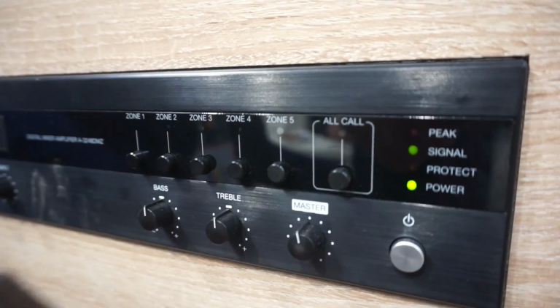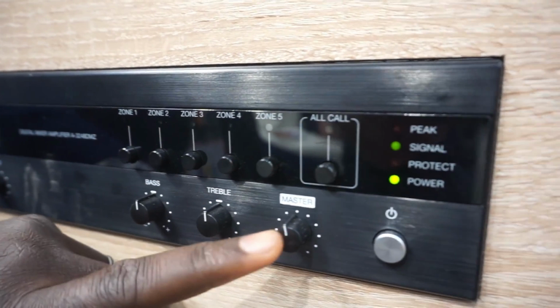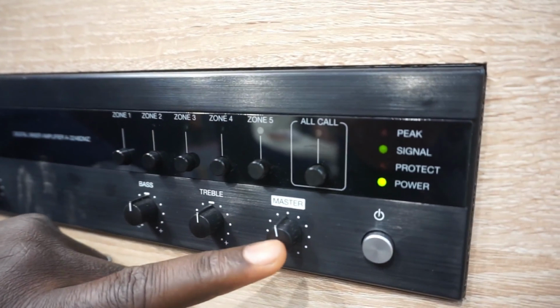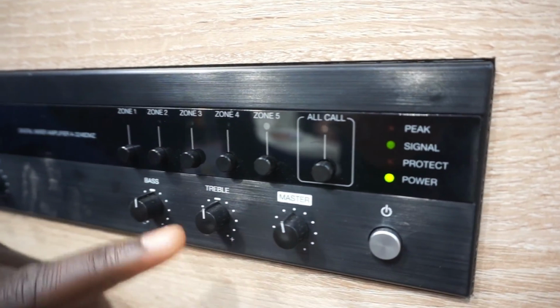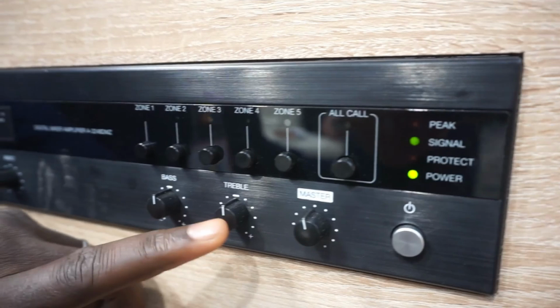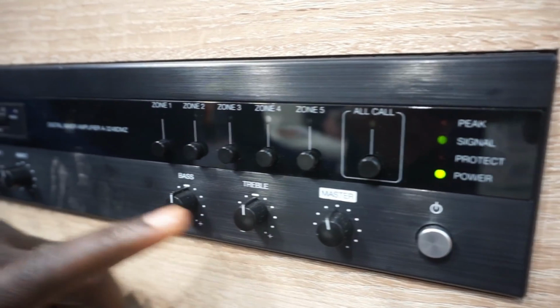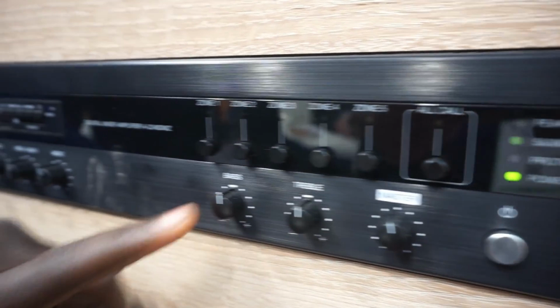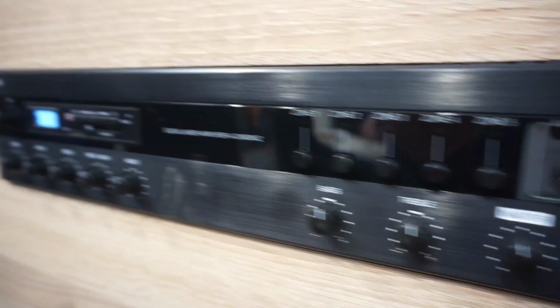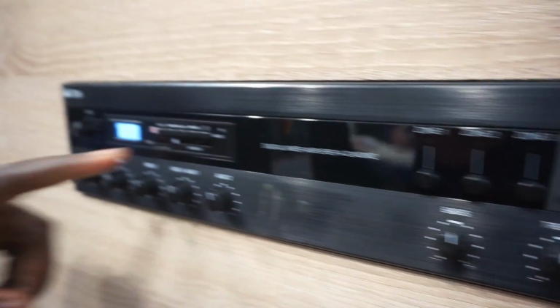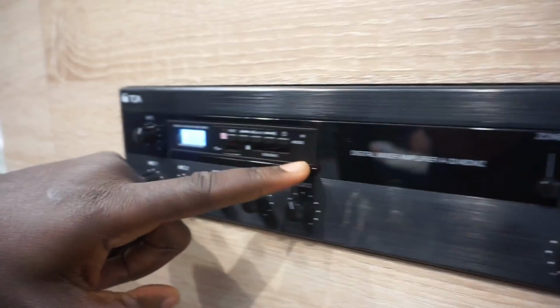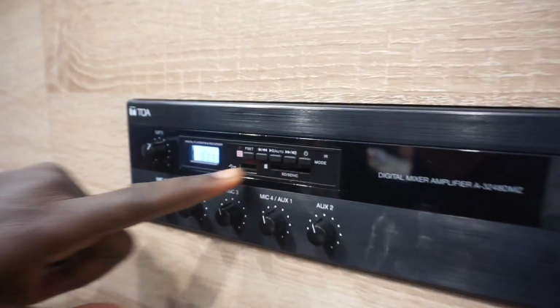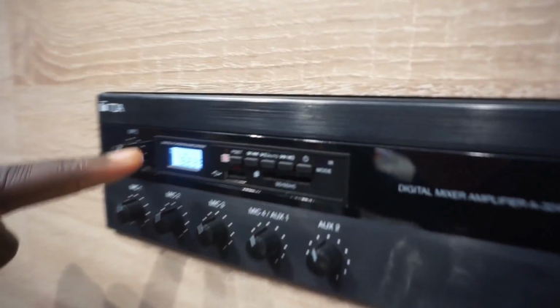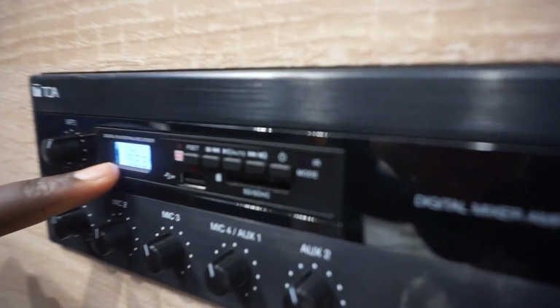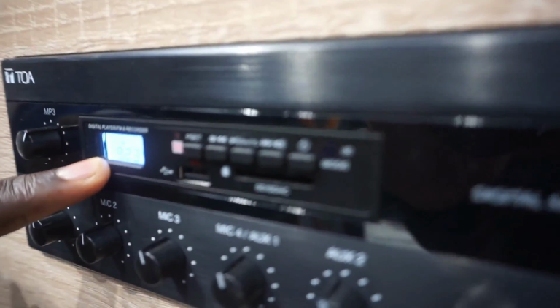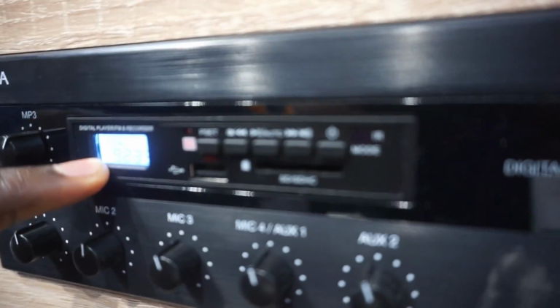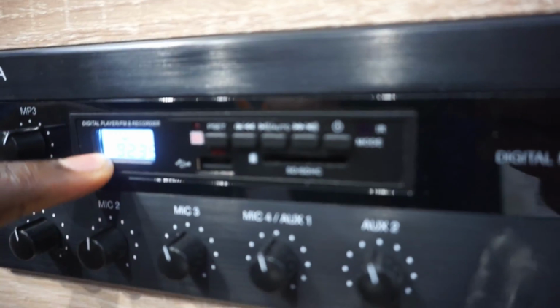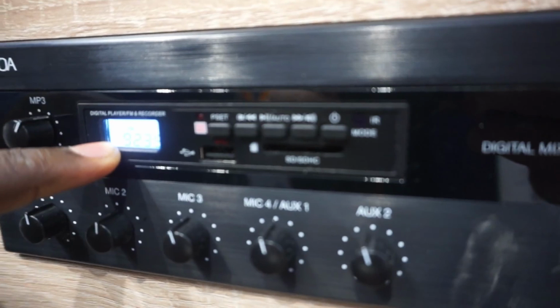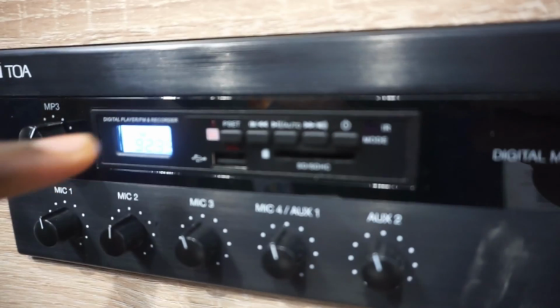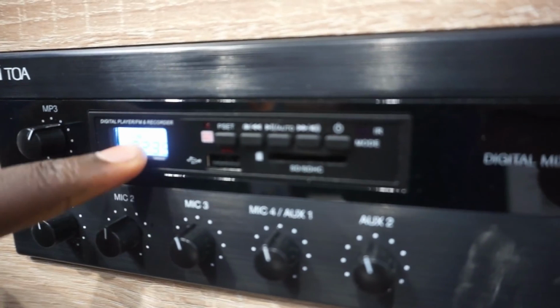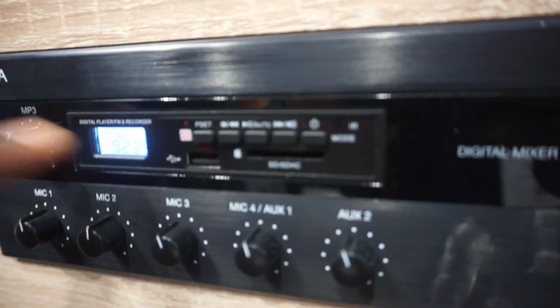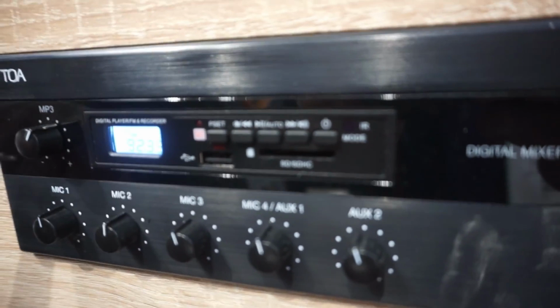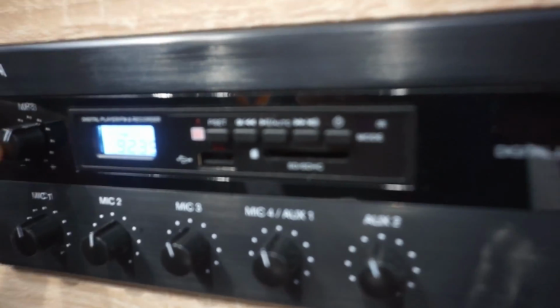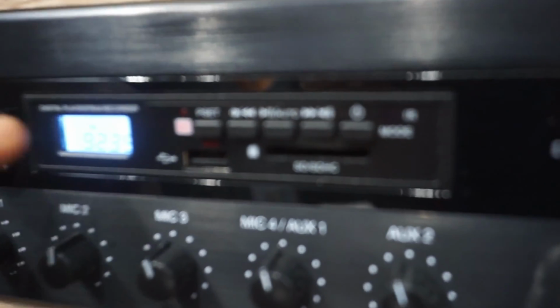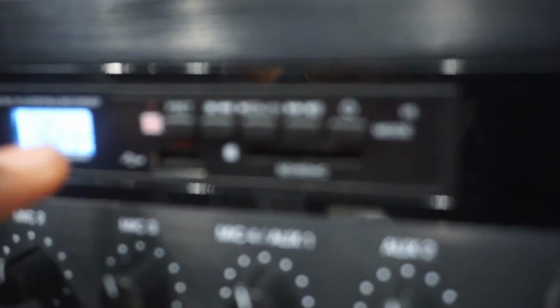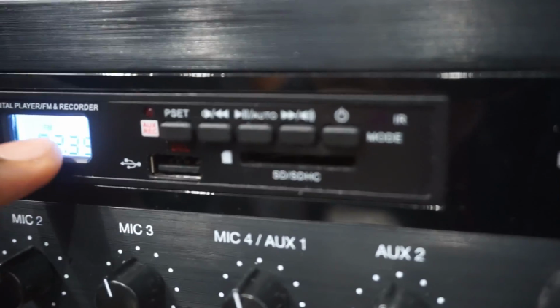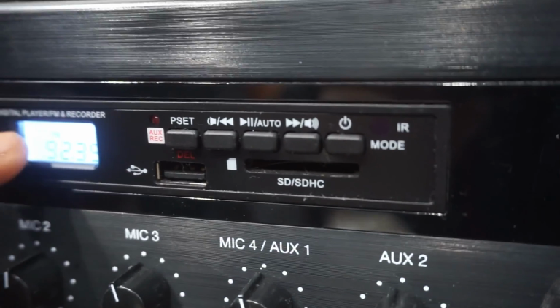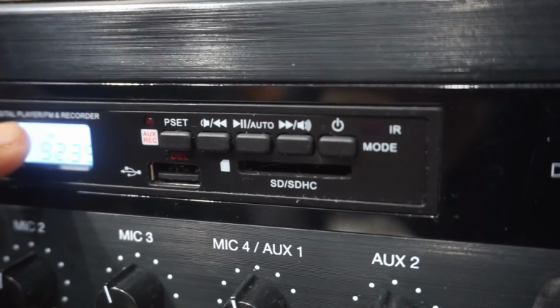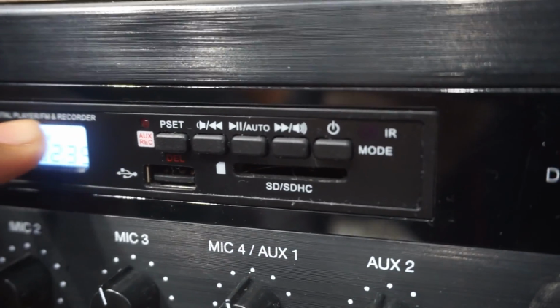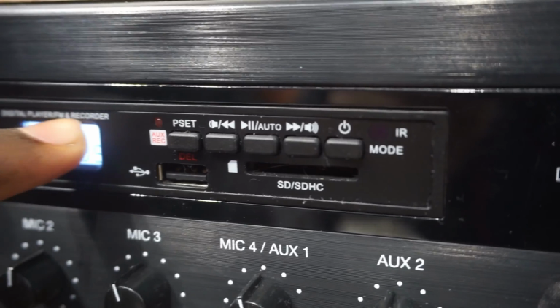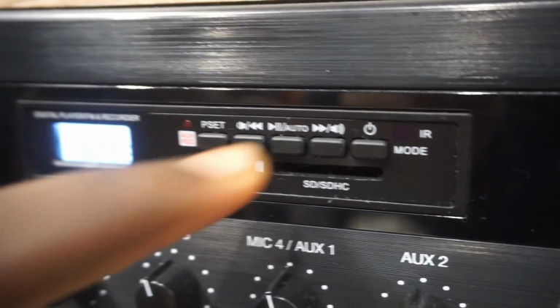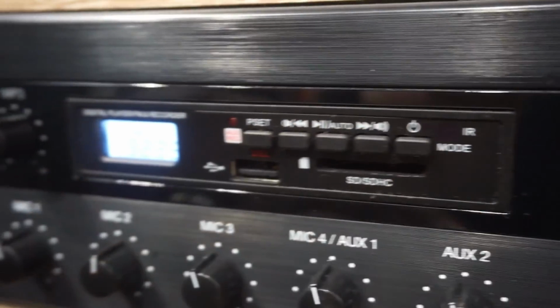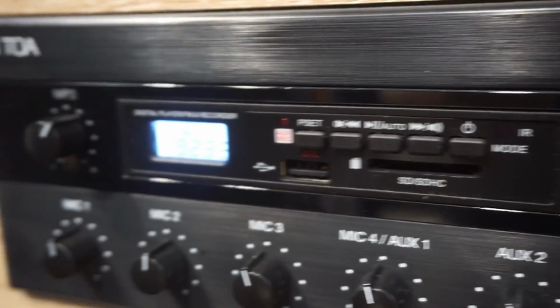You have the master control, the treble and the bass. Here you can see the interface showing the kind of multimedia you are playing — for example MP3. Here you can see everything it does, including the preset and all settings.